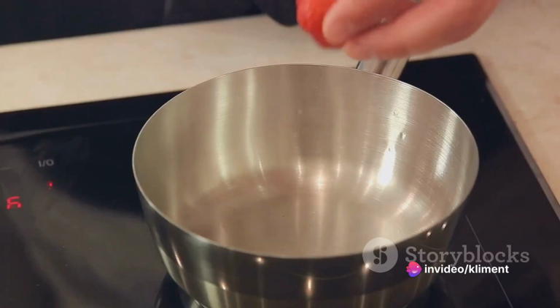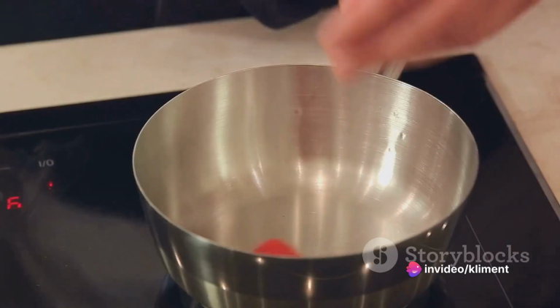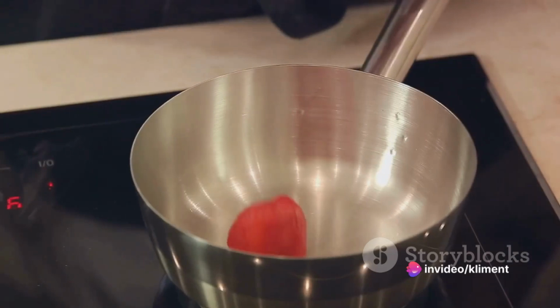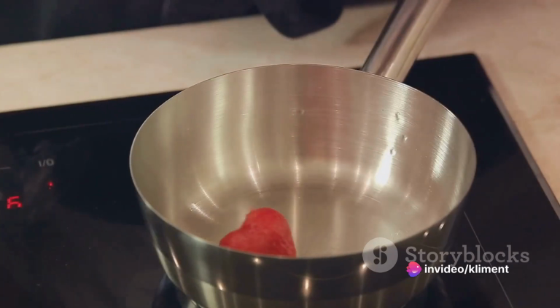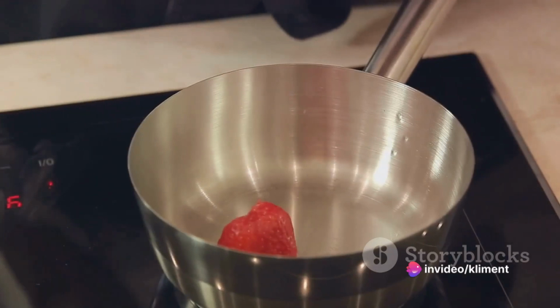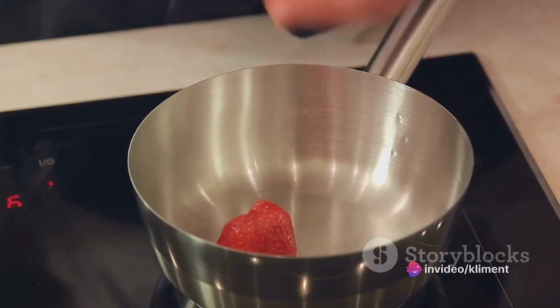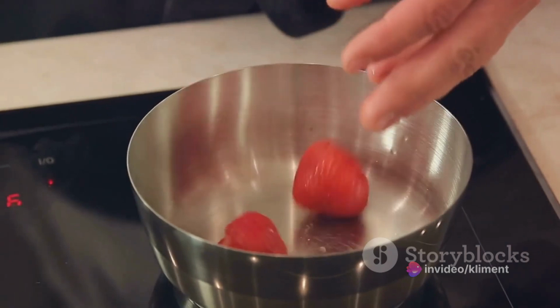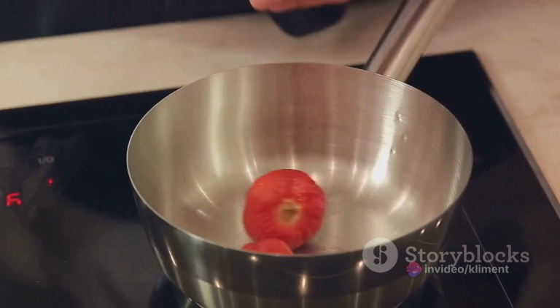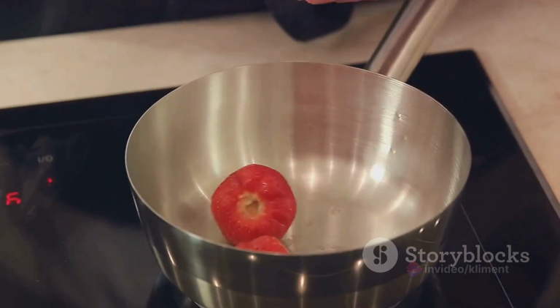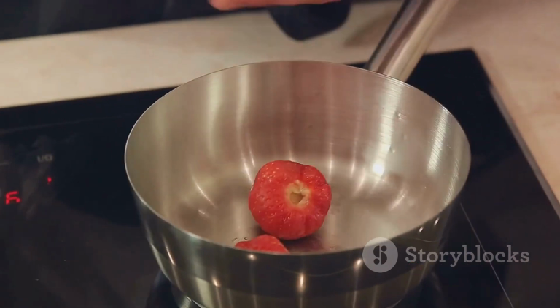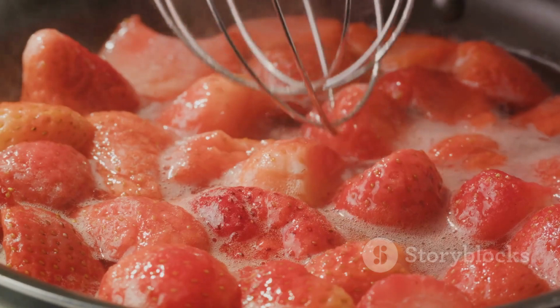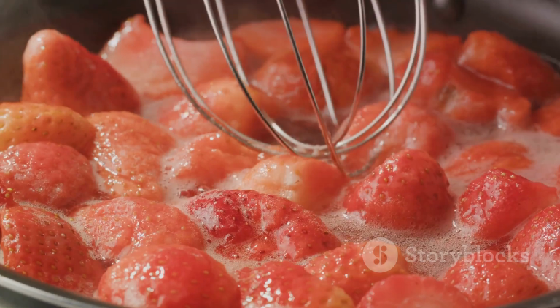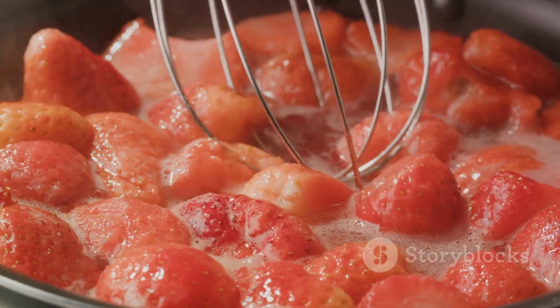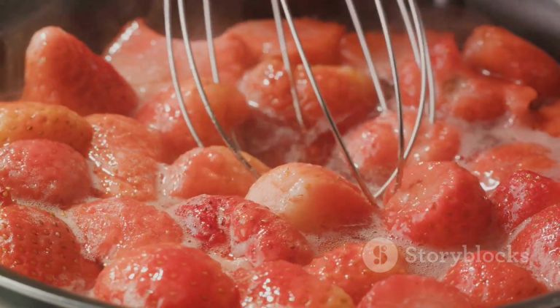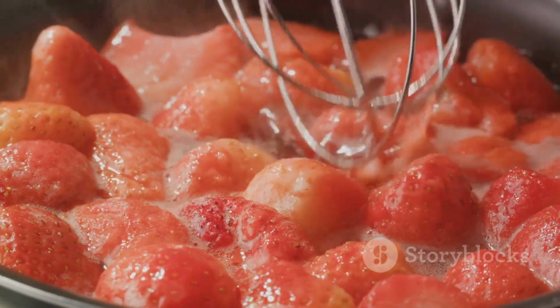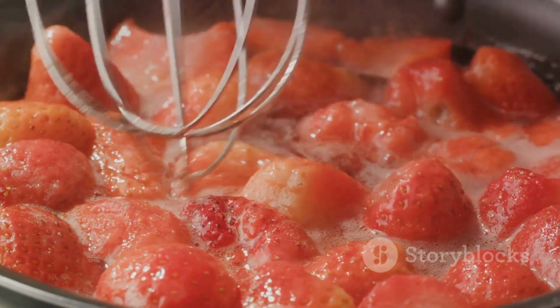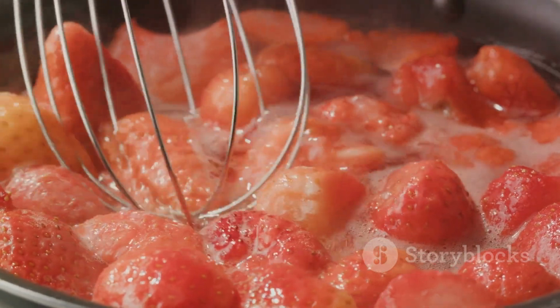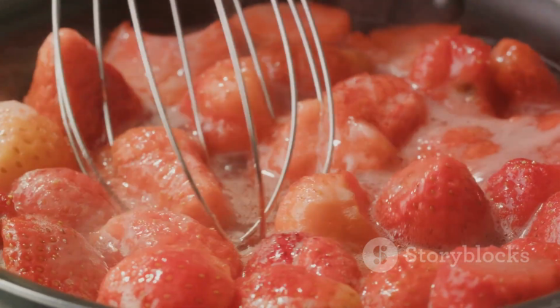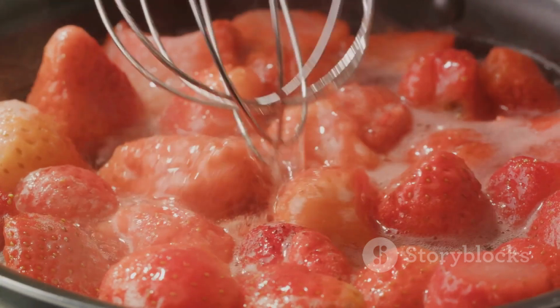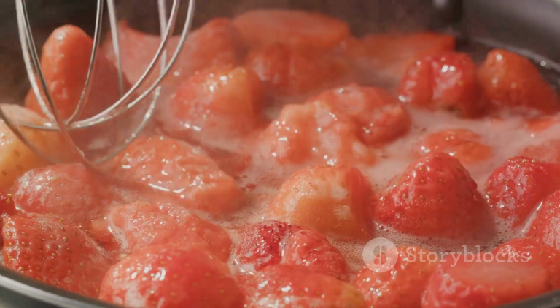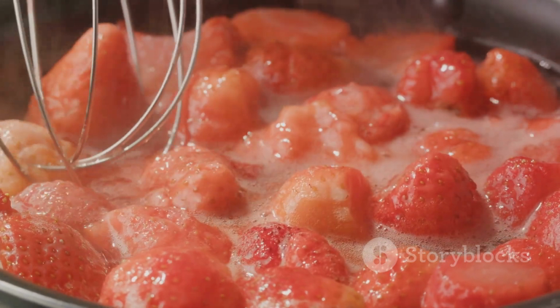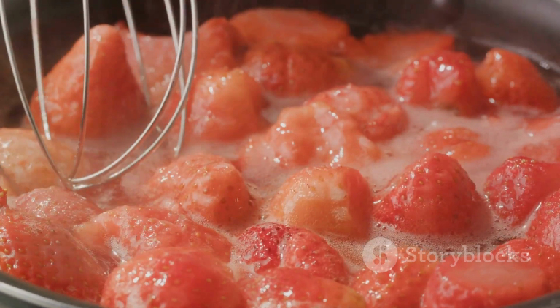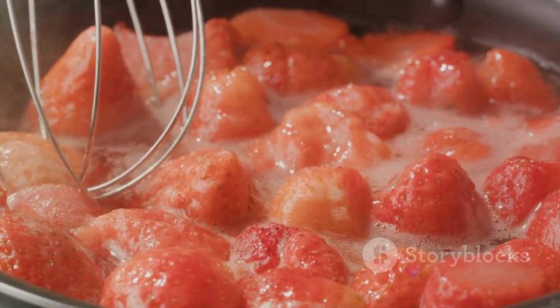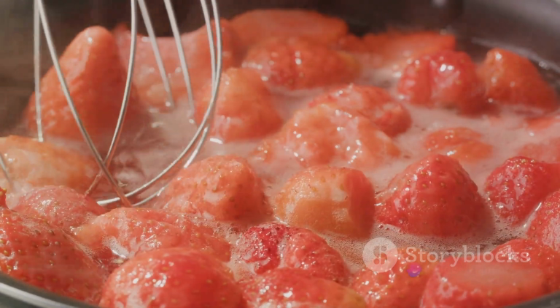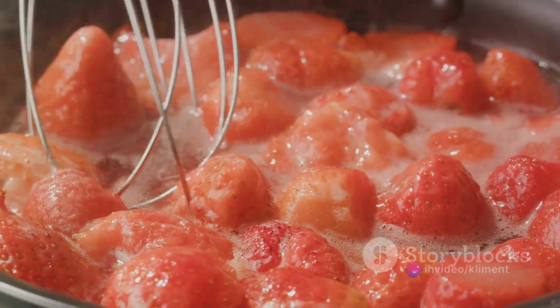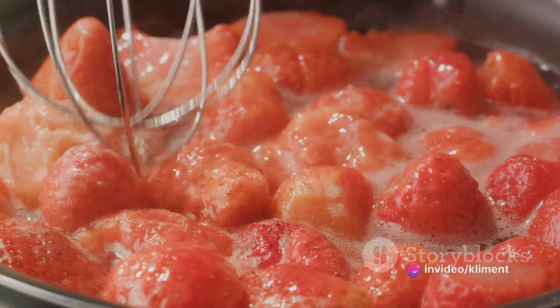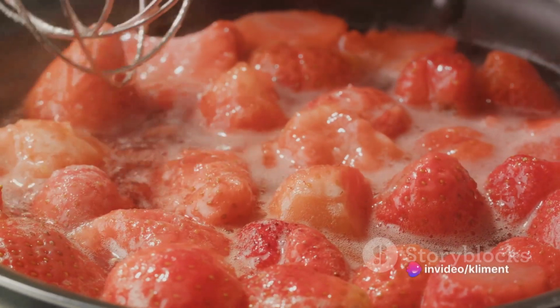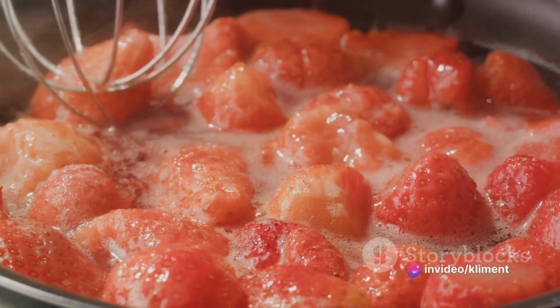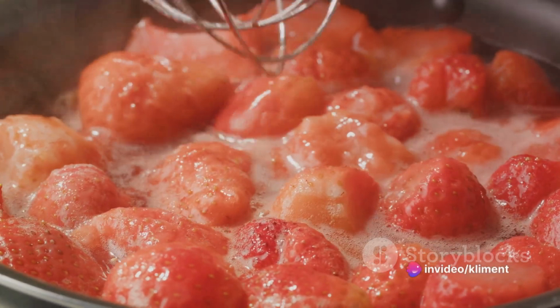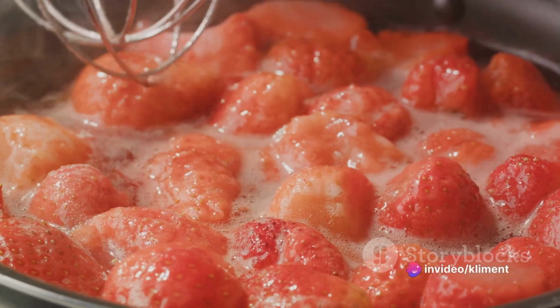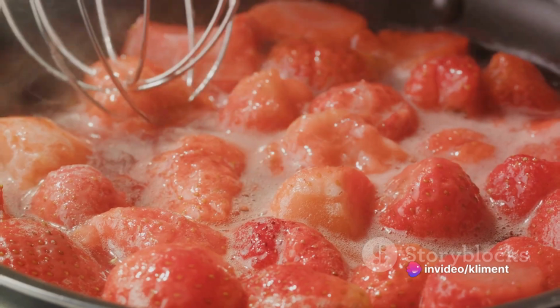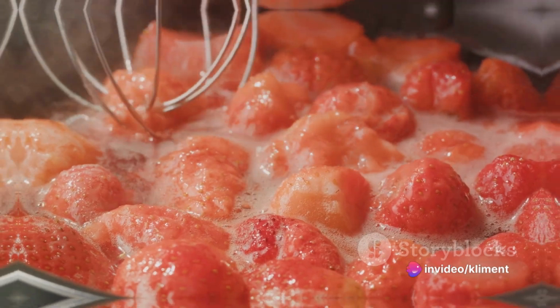Now take a saucepan and add the strawberries, sugar, lemon juice, and salt. Stir them together over medium heat until the sugar dissolves completely. Let this mixture simmer for about 20 minutes until the strawberries are soft and the syrup is thick.